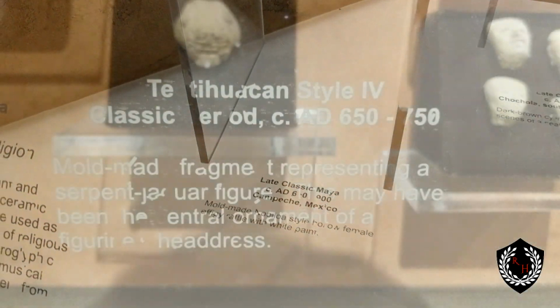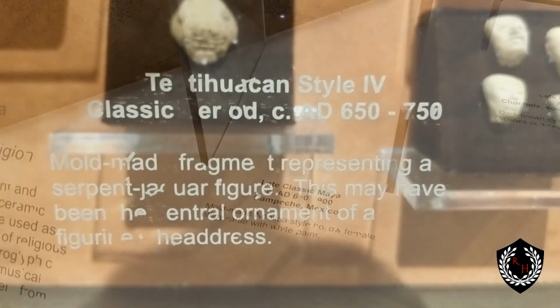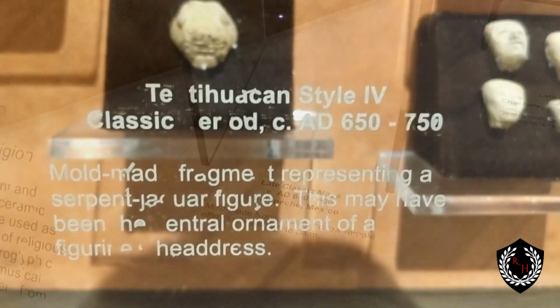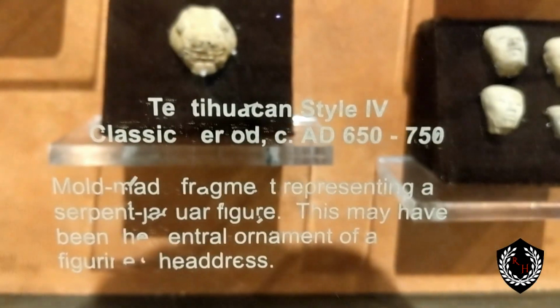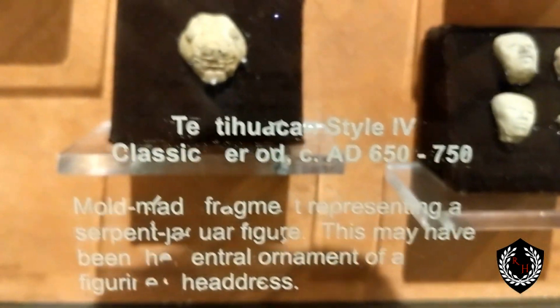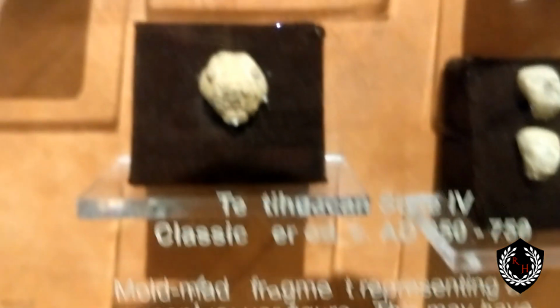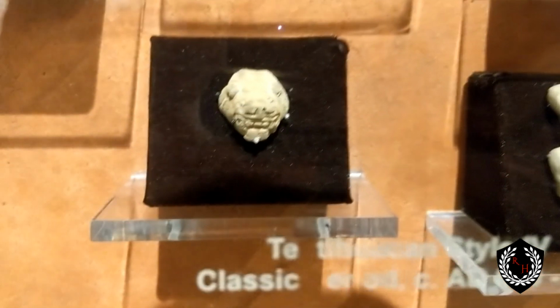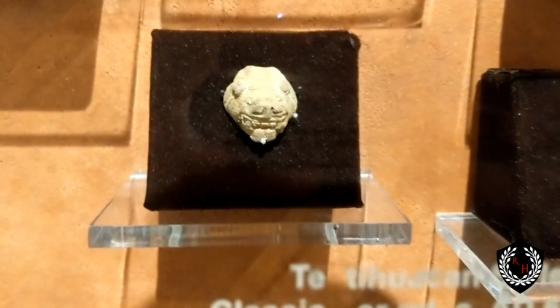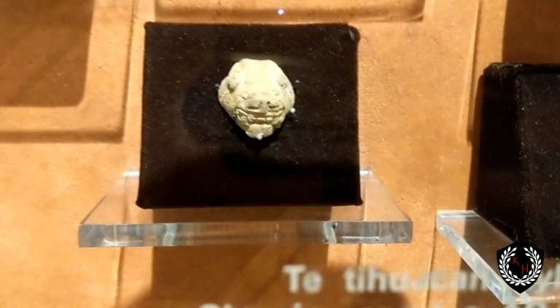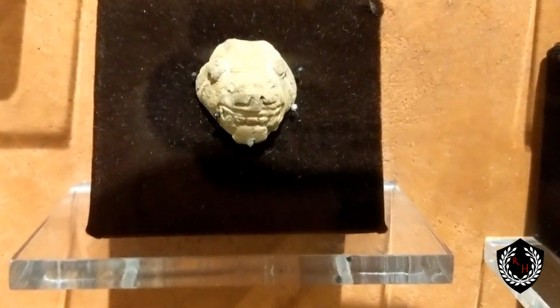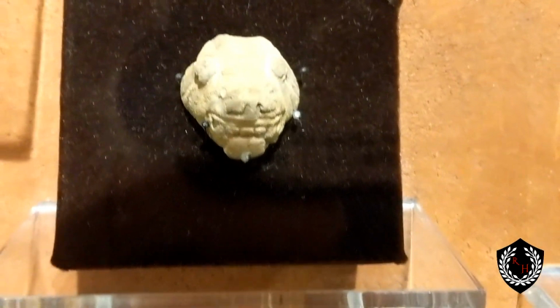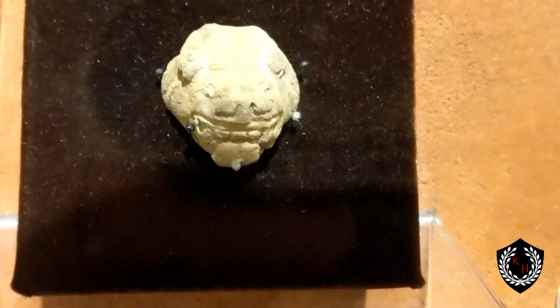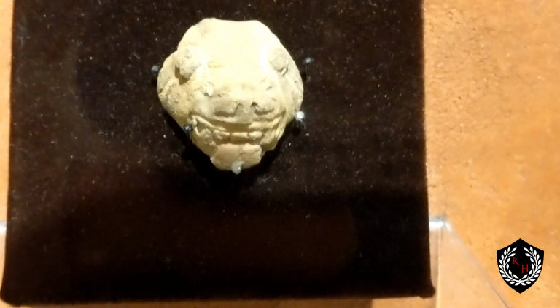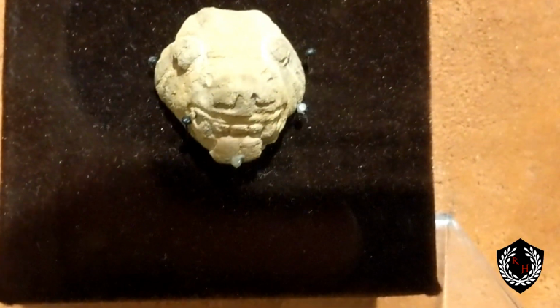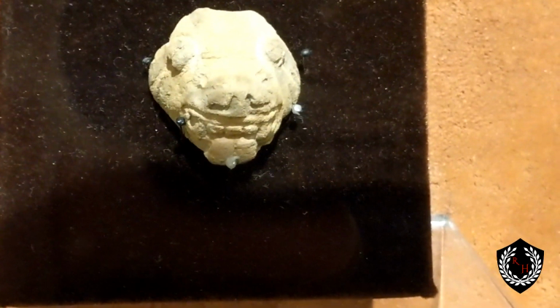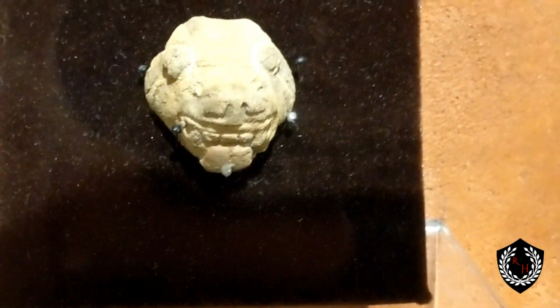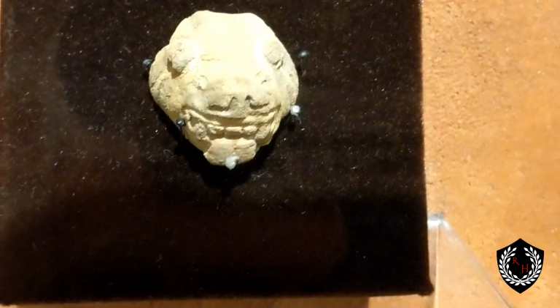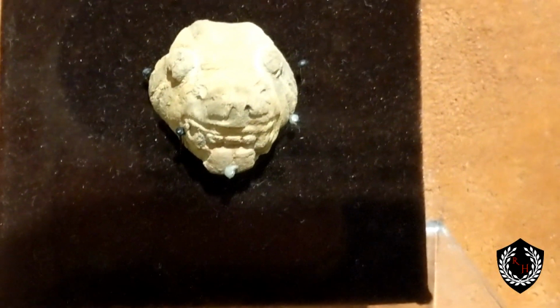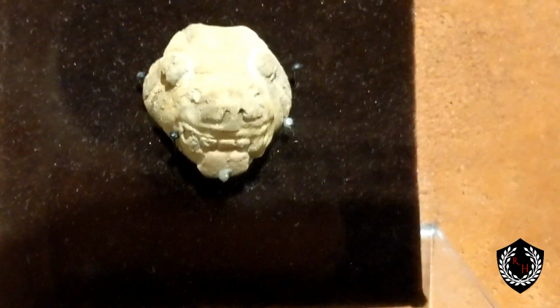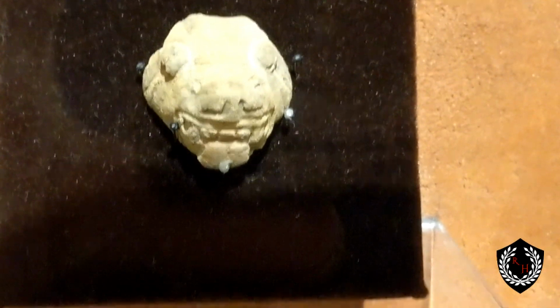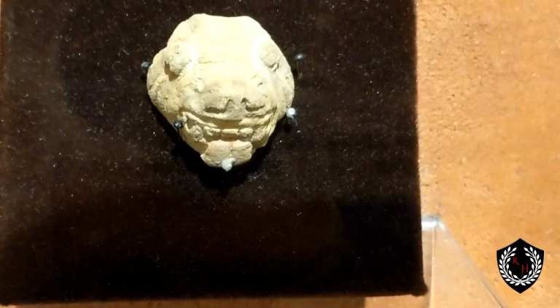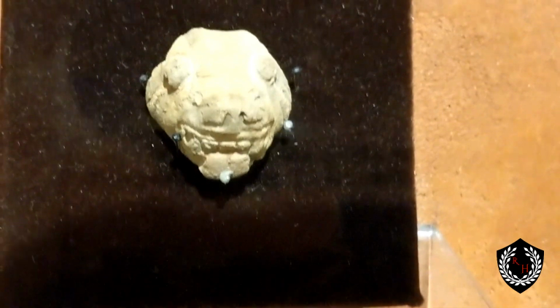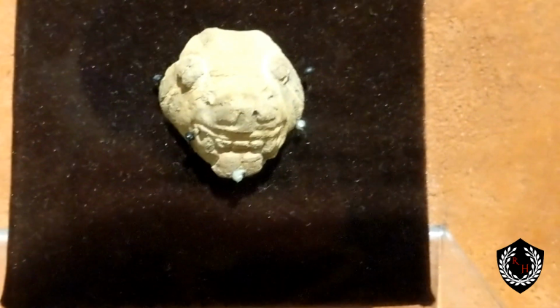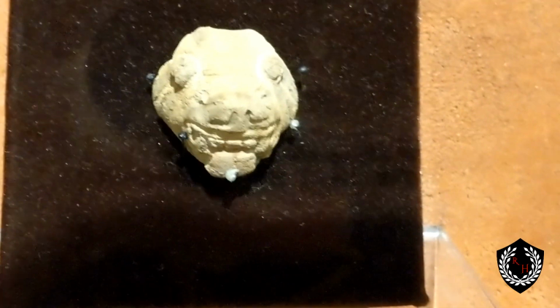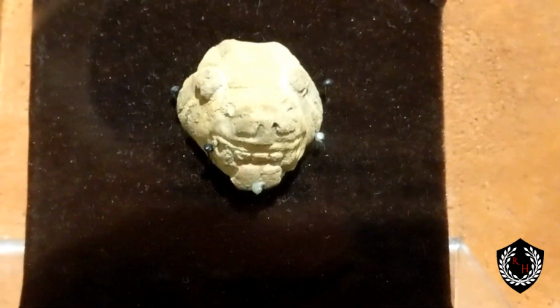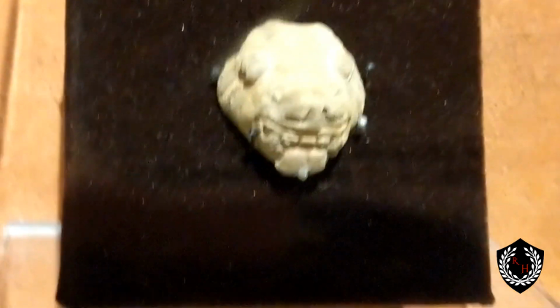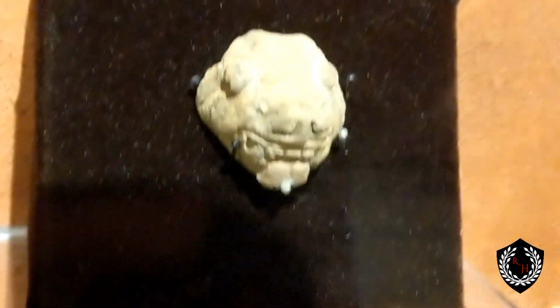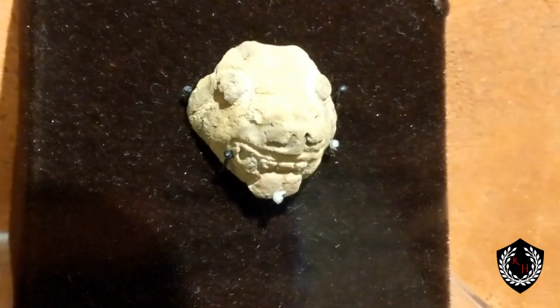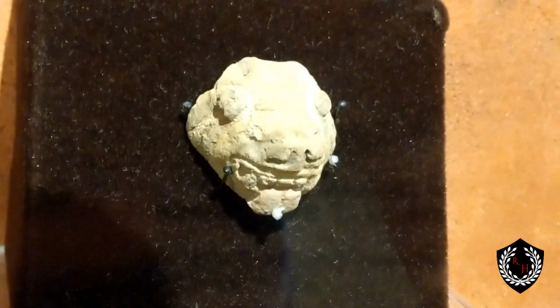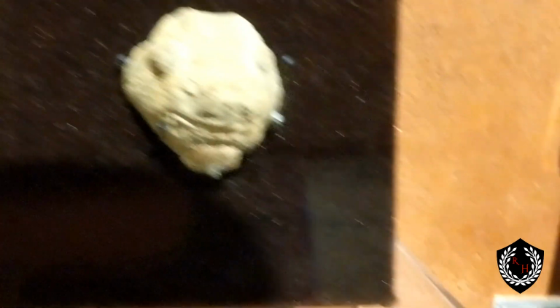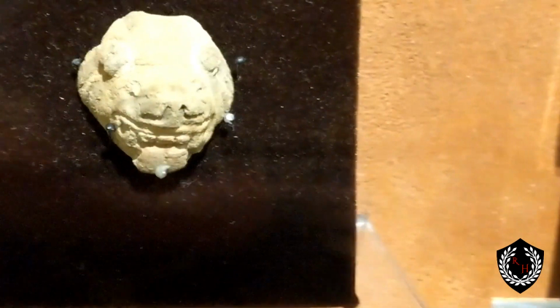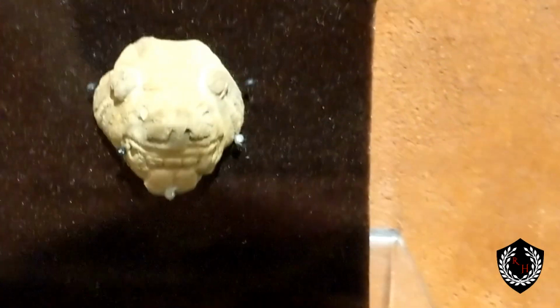This one here, AD 650 to 750 — that's going to be the serpent that most people associate with the region. We have Avanyu, Quetzalcoatl, and the various serpent gods depicted, but this is going to be a stone depiction of it.